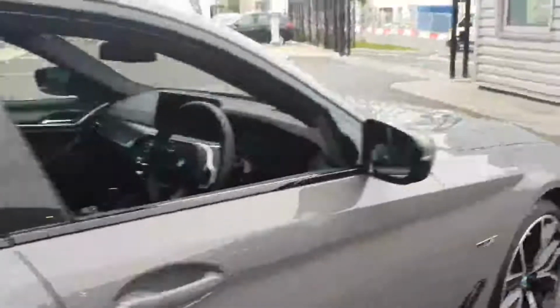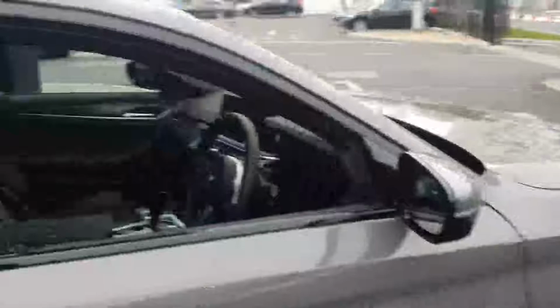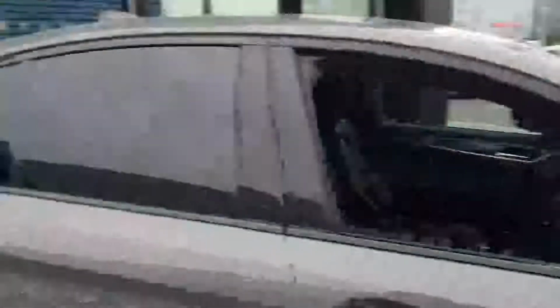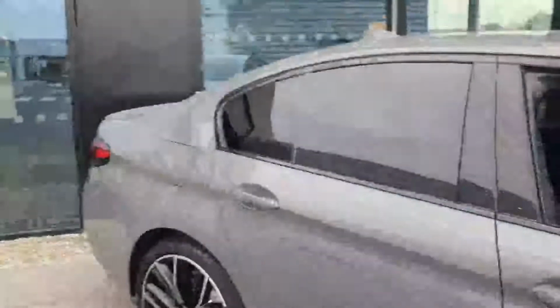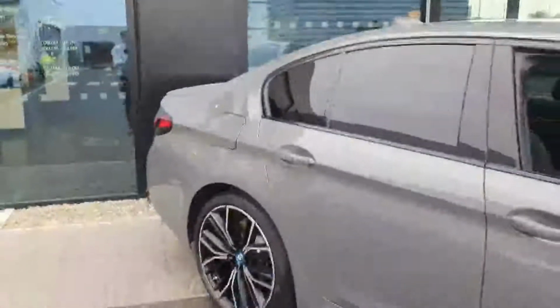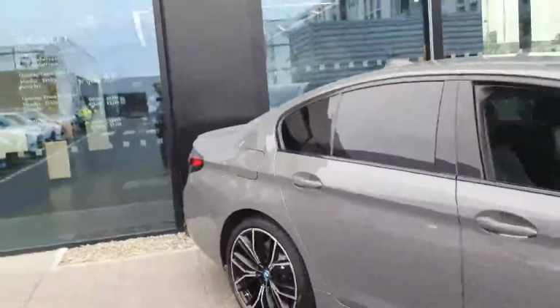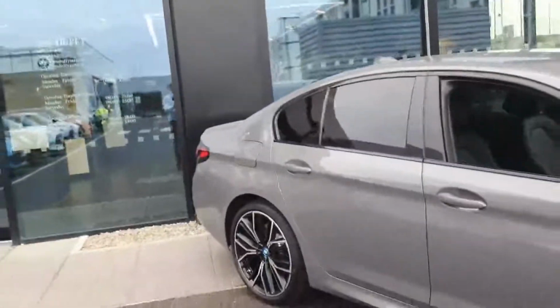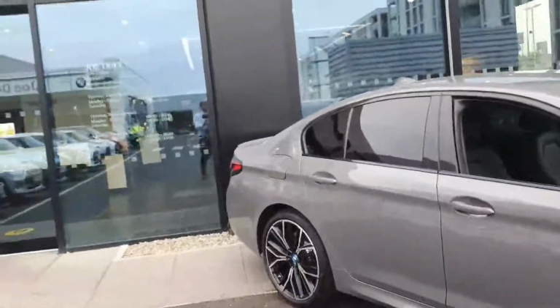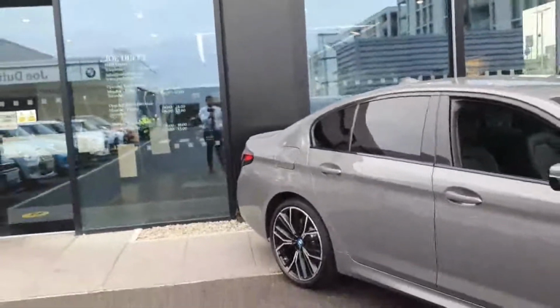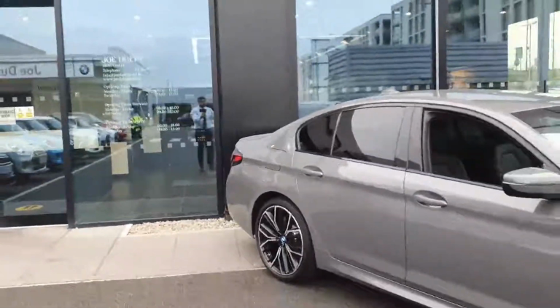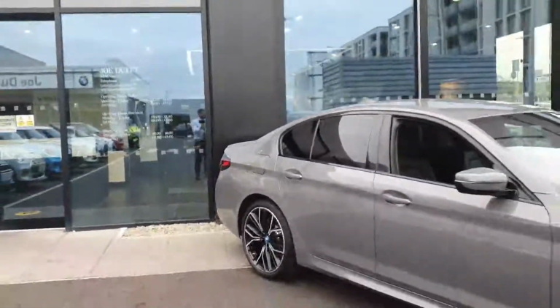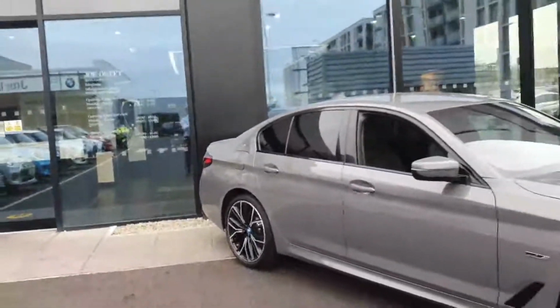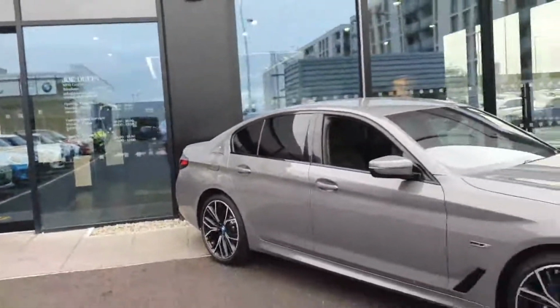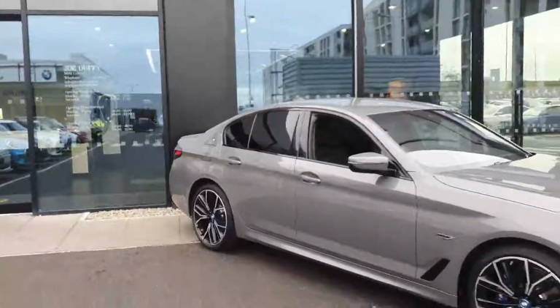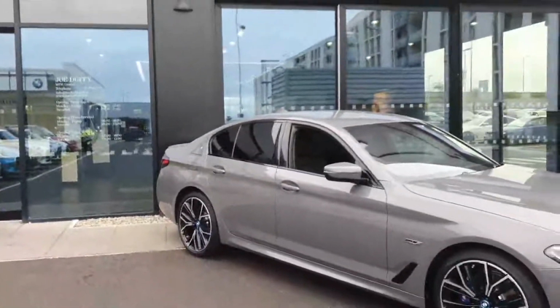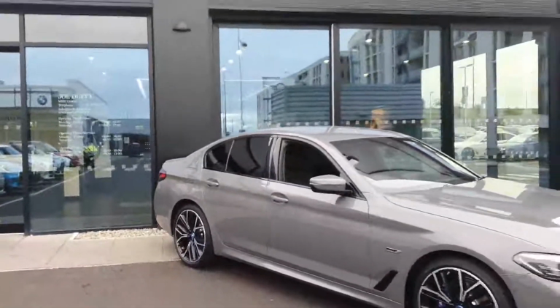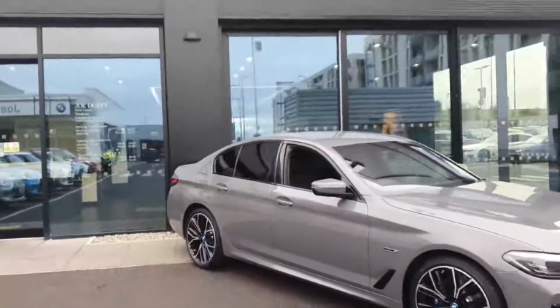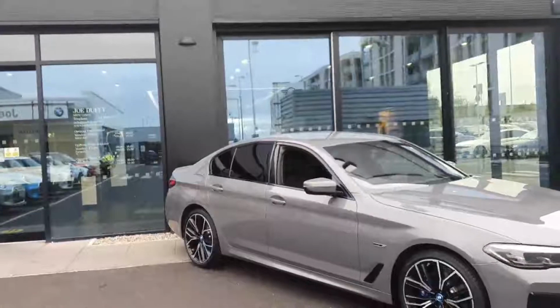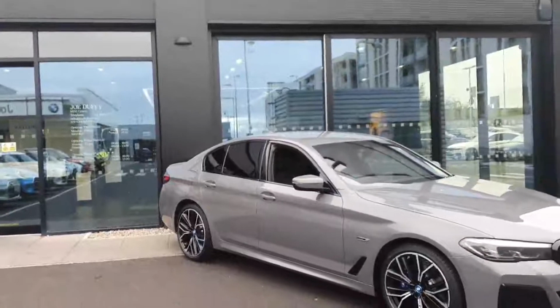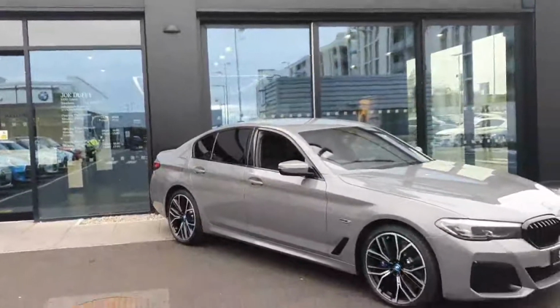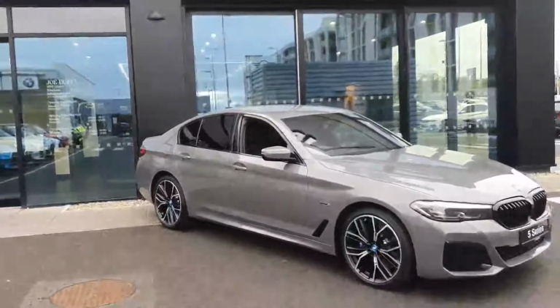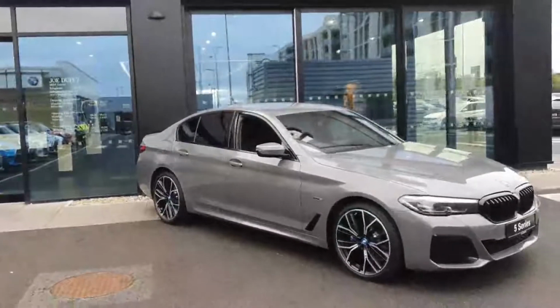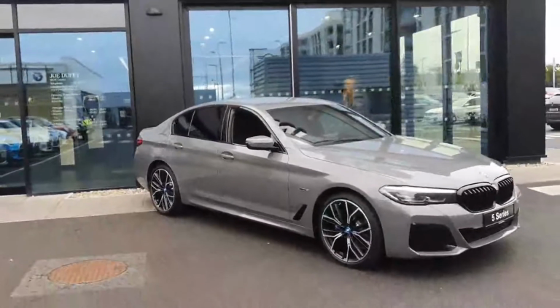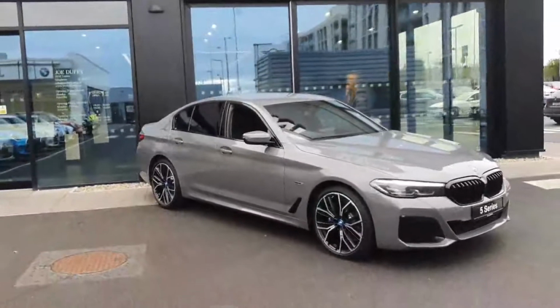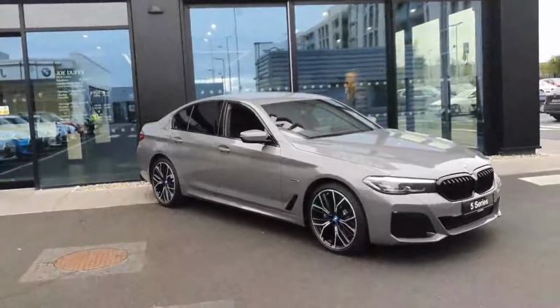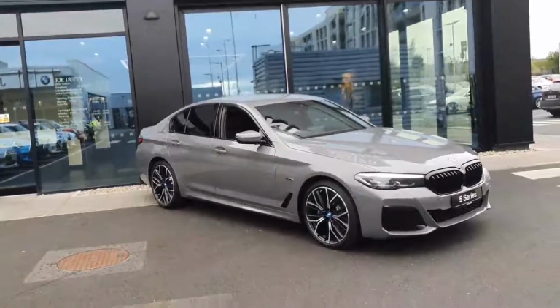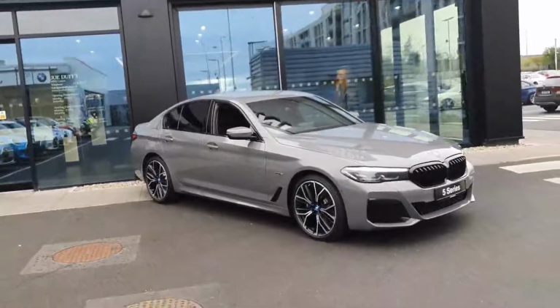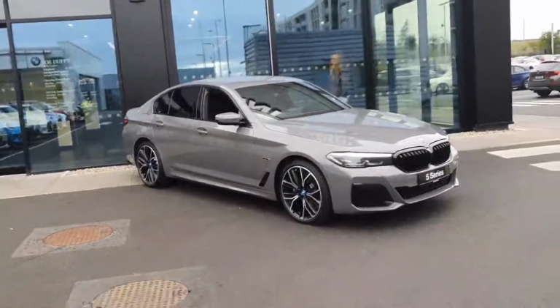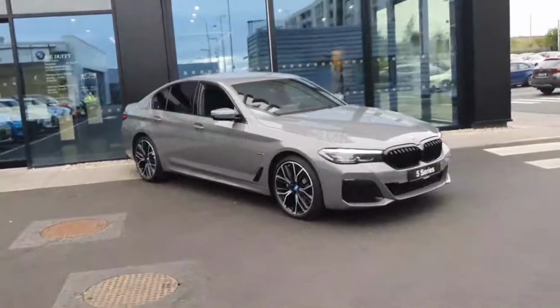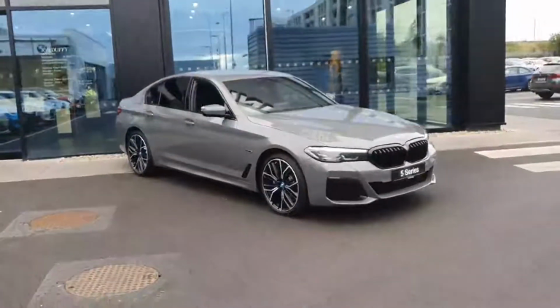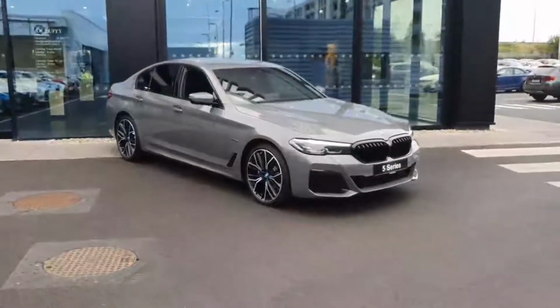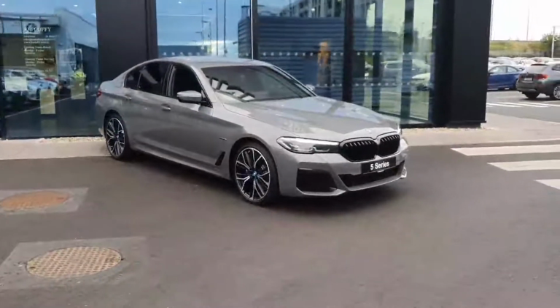So that's just a quick look around our BMW 5 Series 530E M Sport. If you have any further questions on this car or any other cars in the fleet, please do not hesitate to contact us here at BMW Joe Duffy in Charlestown.